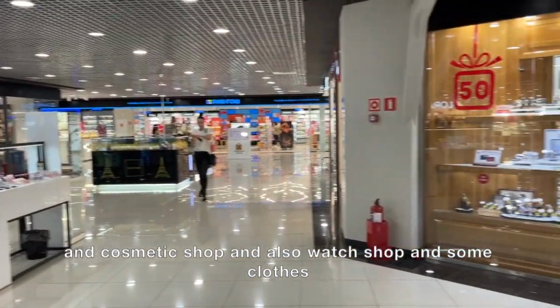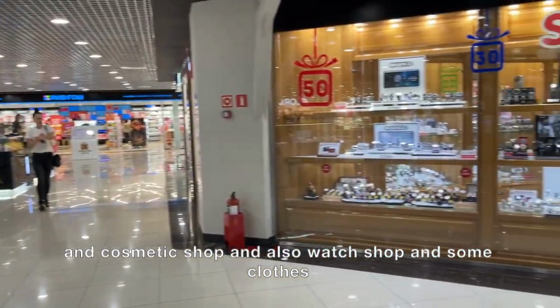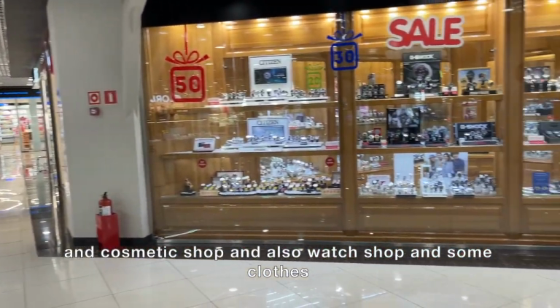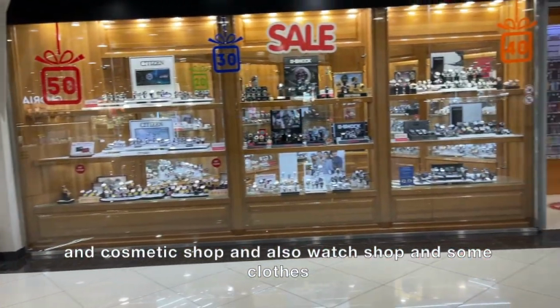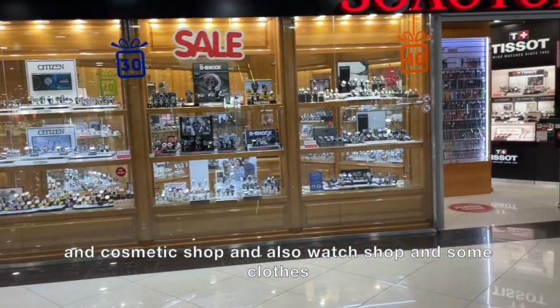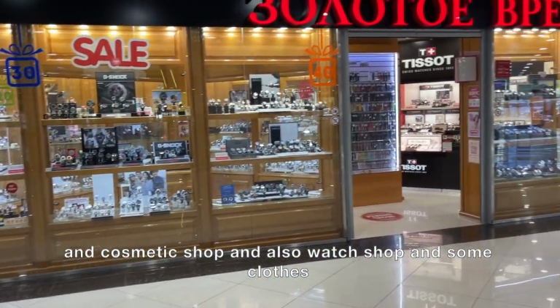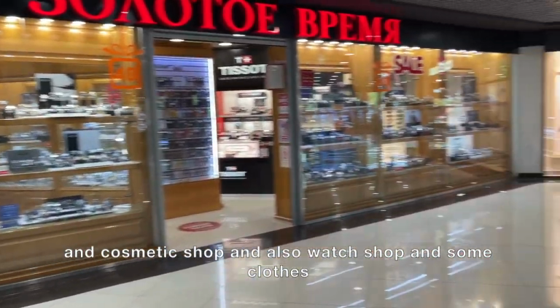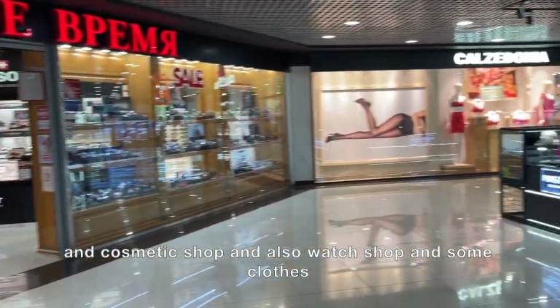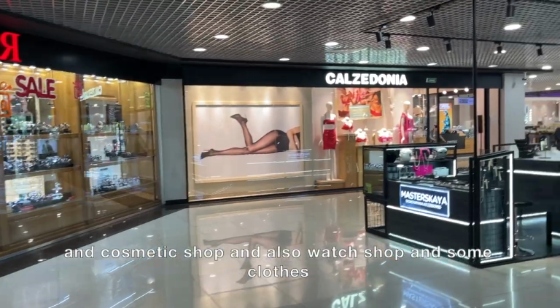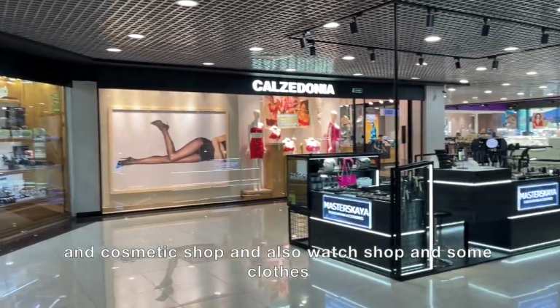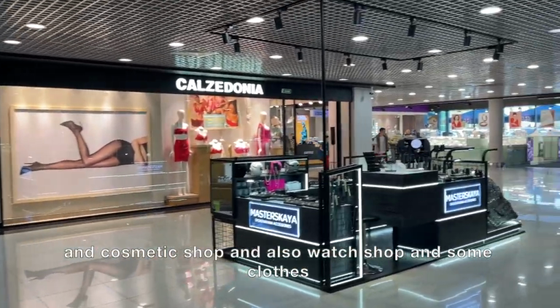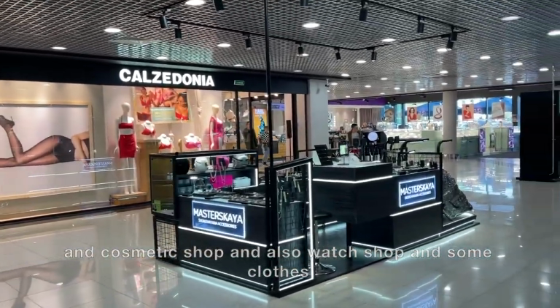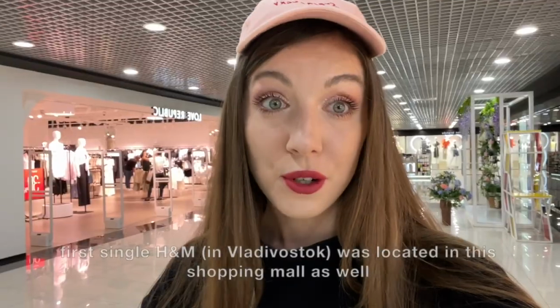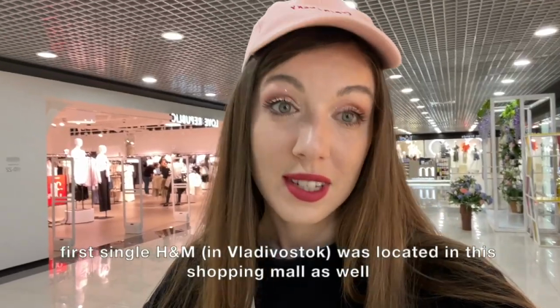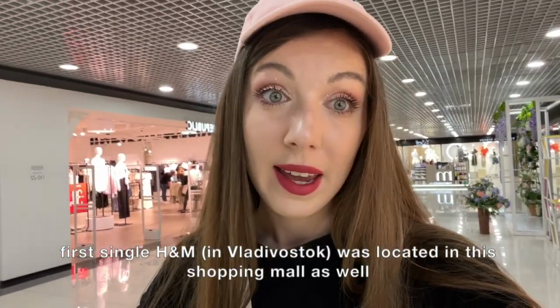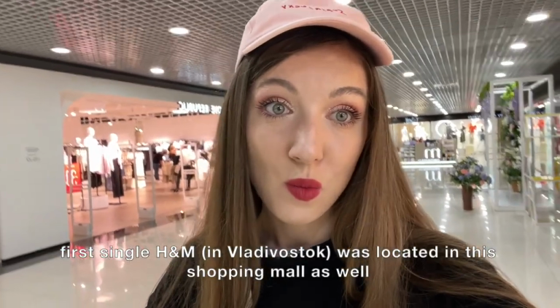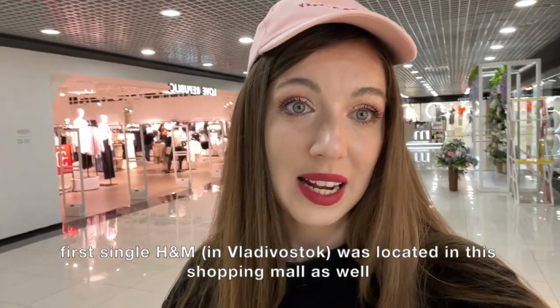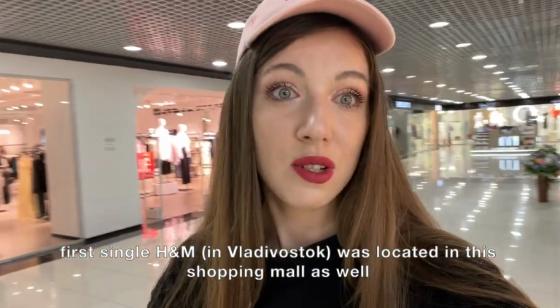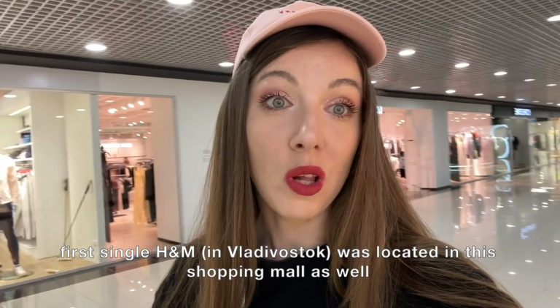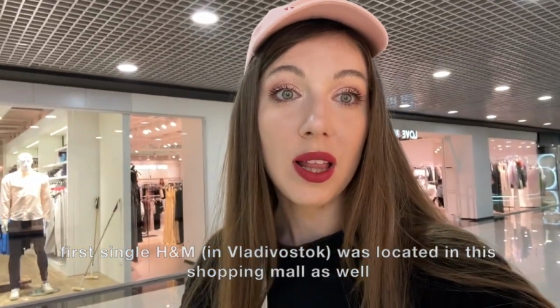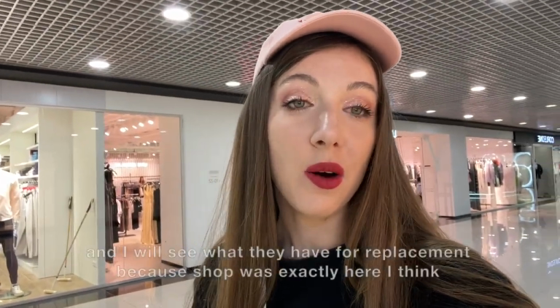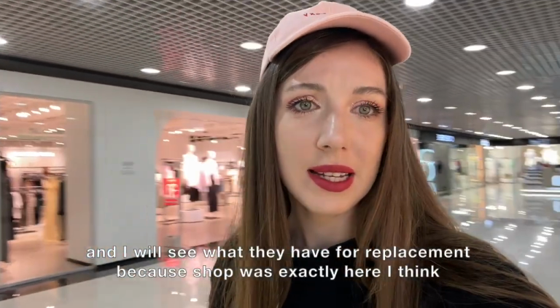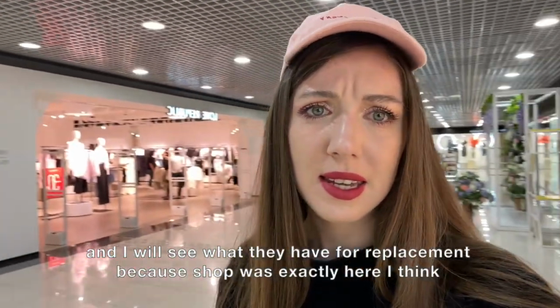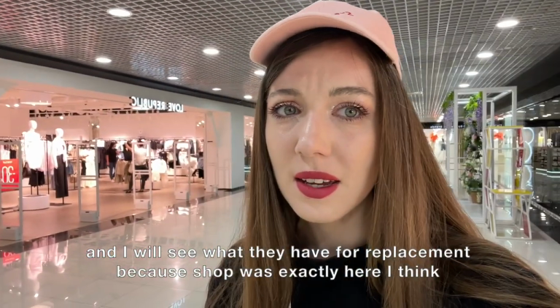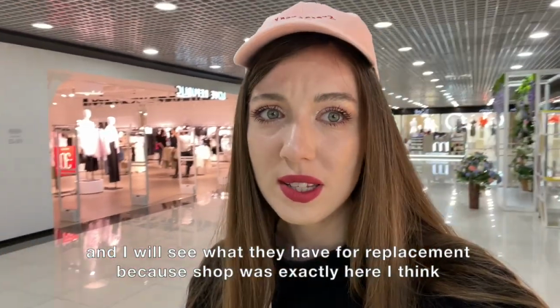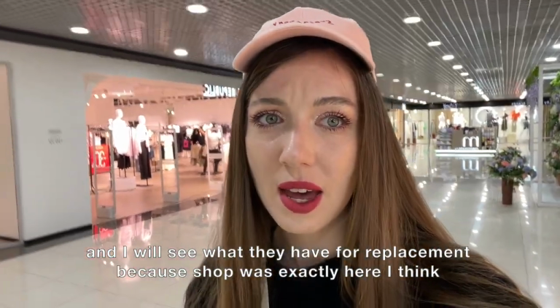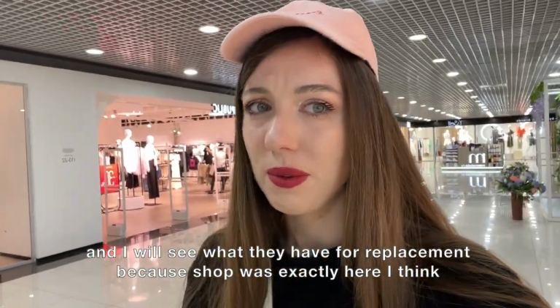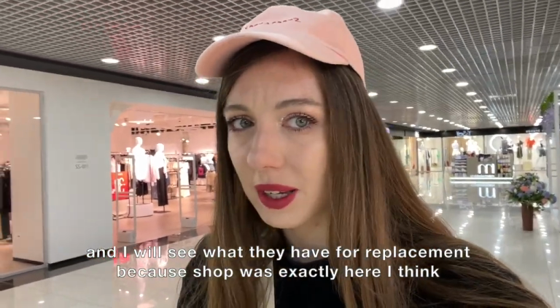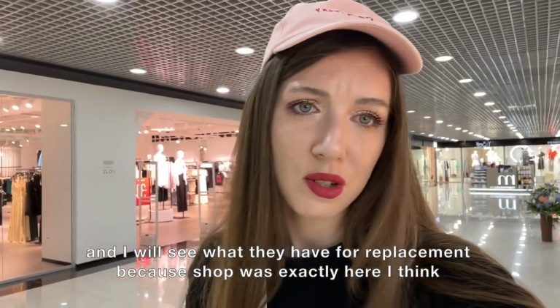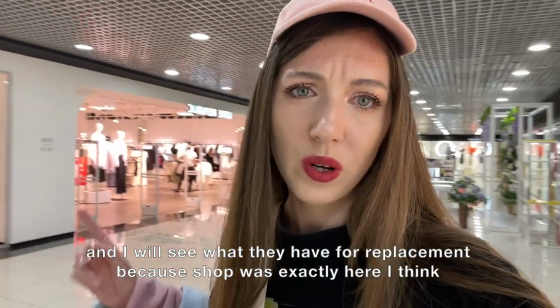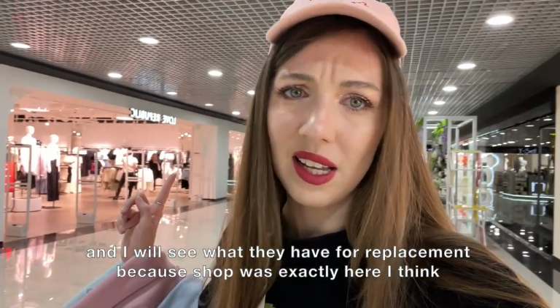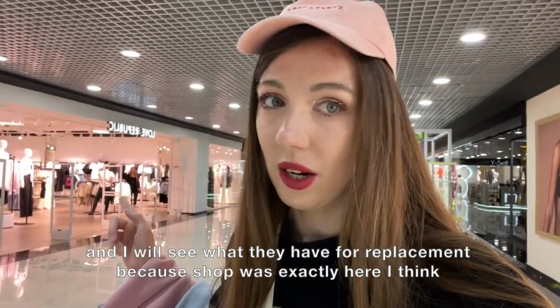The first H&M in Vladivostok was located in this shopping mall as well. I'm going to see what they have as a replacement, because the shop was exactly here.